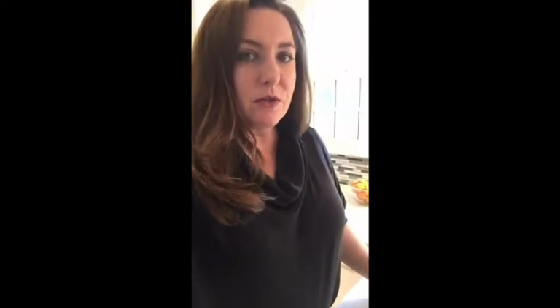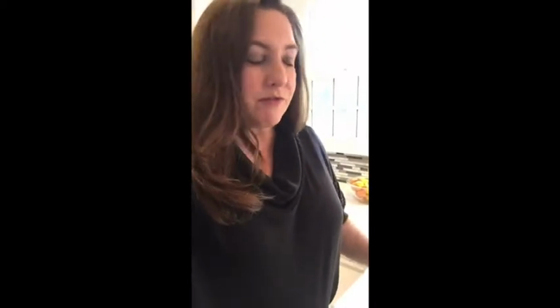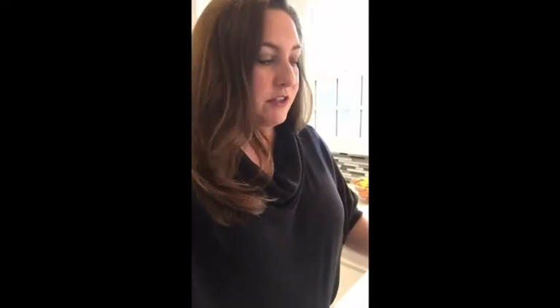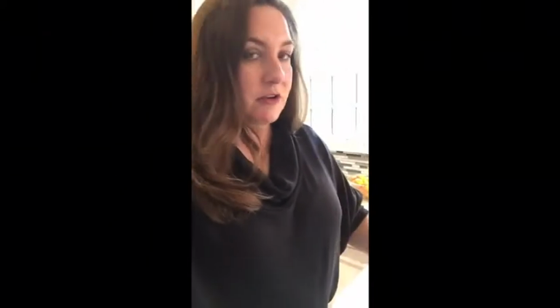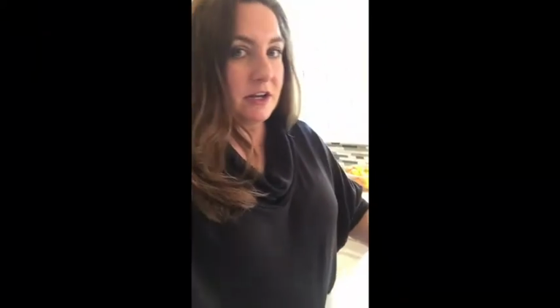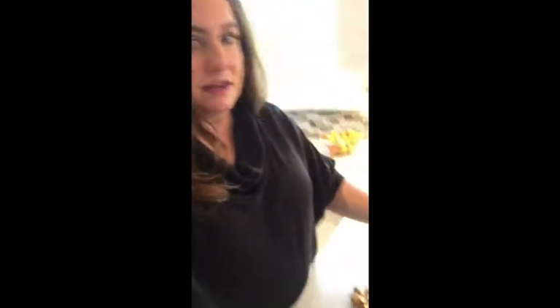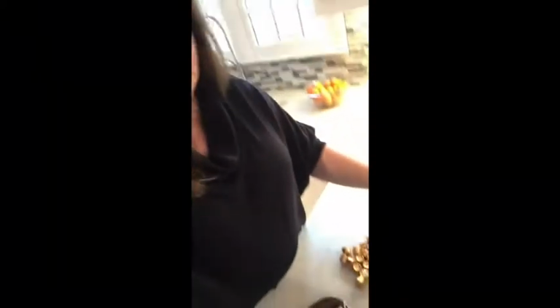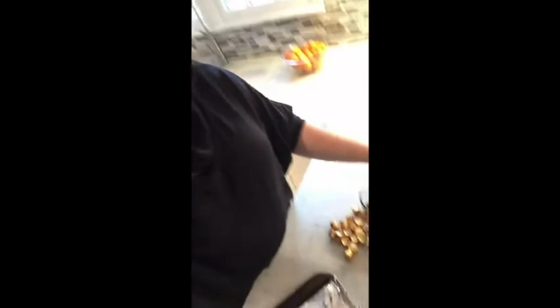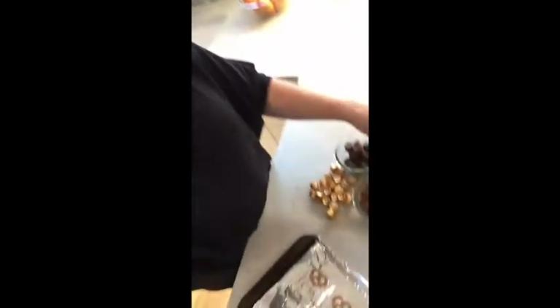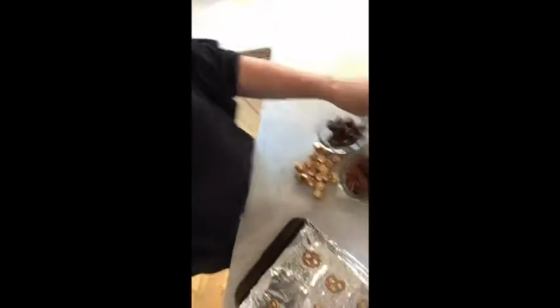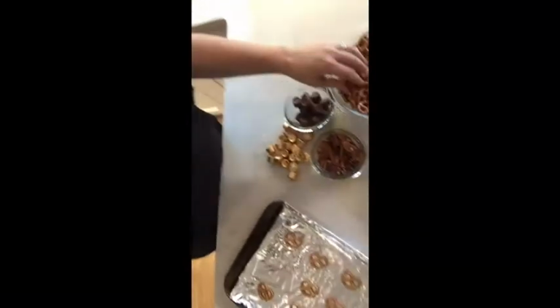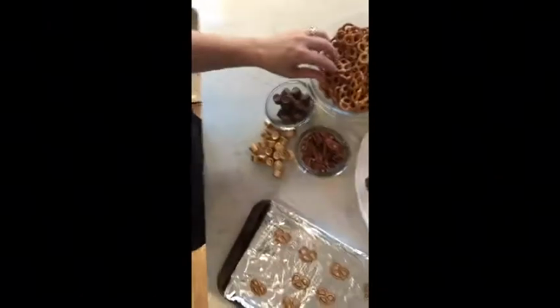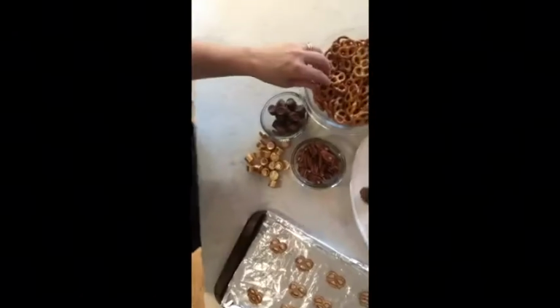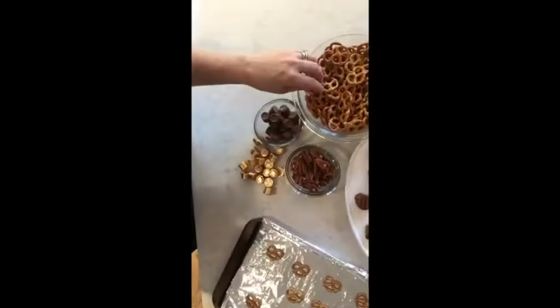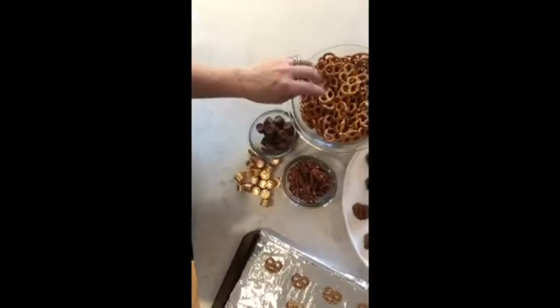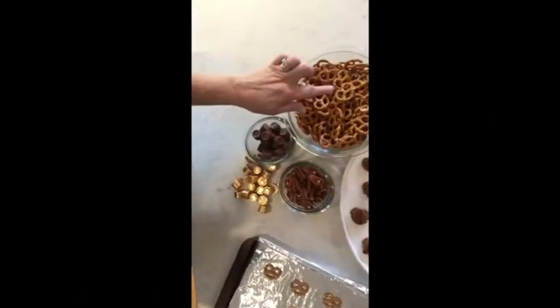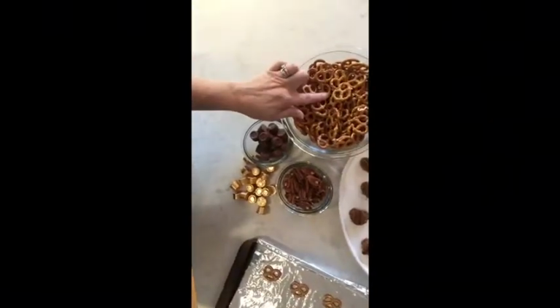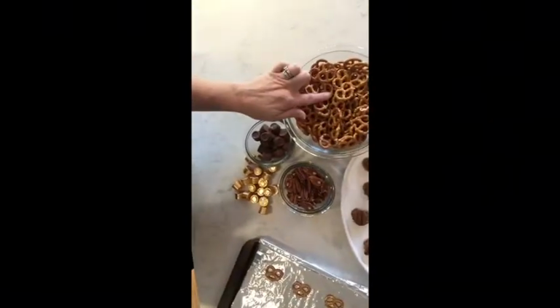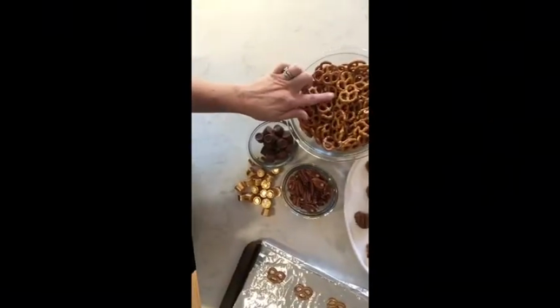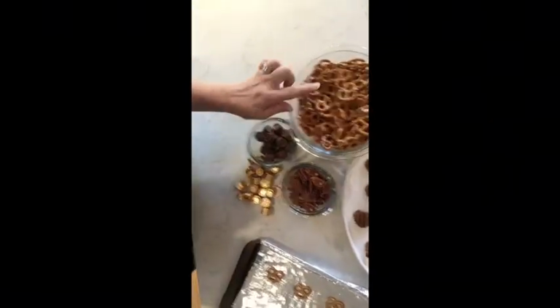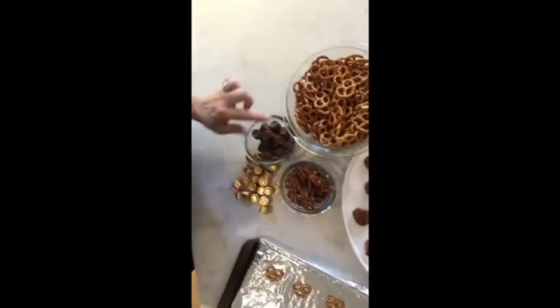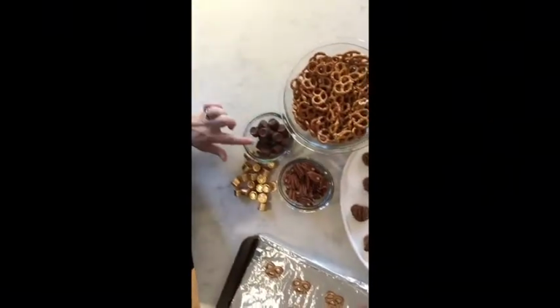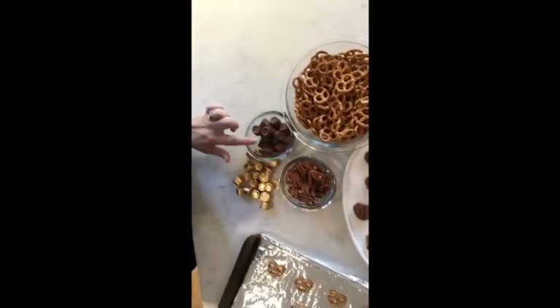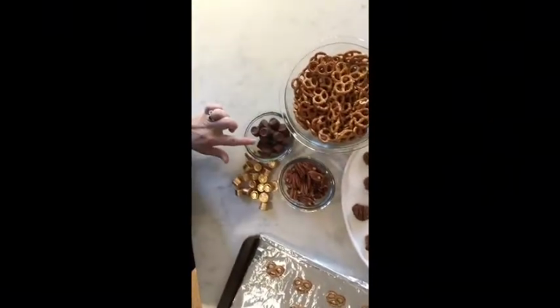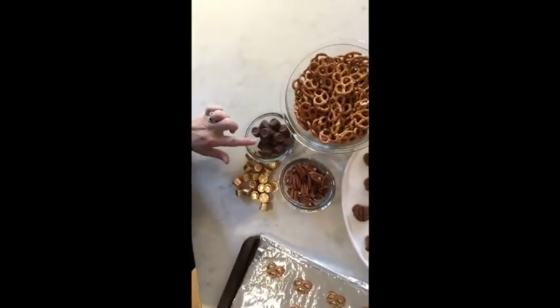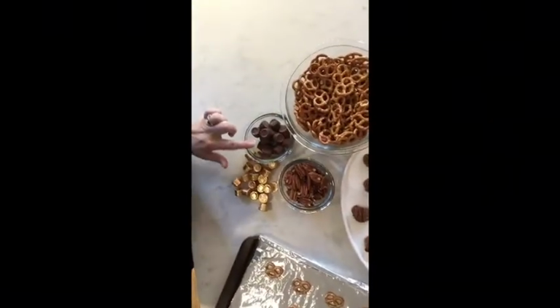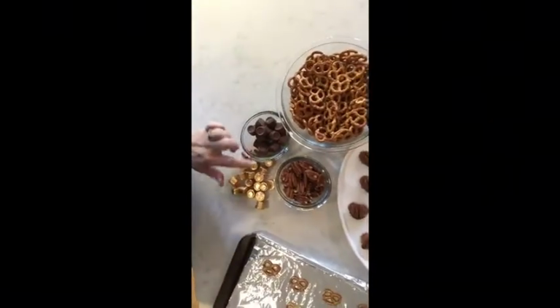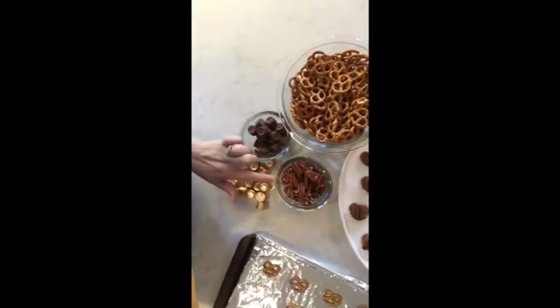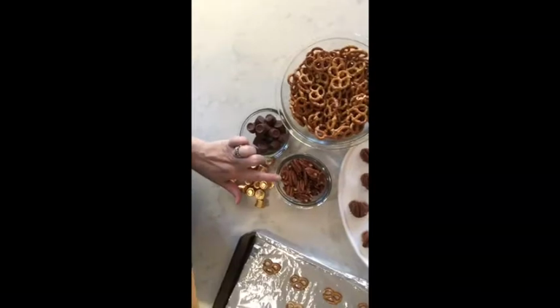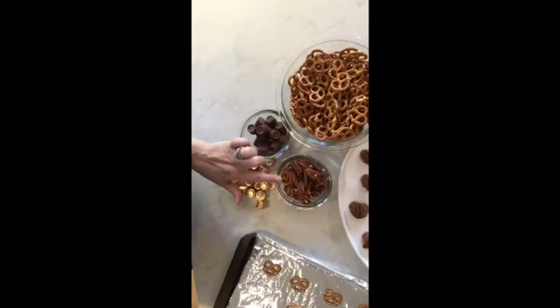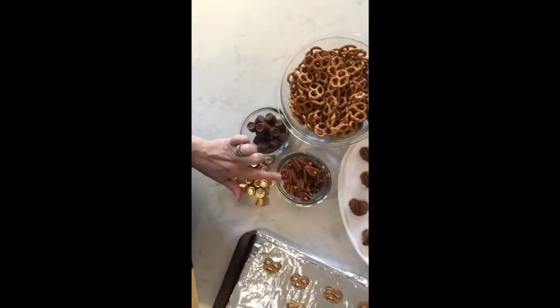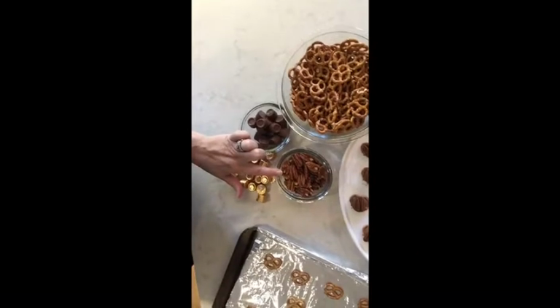So the first thing you're gonna need — let's go overhead and see if we can get this — you need pretzels, you need Rolo candies, and pecan halves.